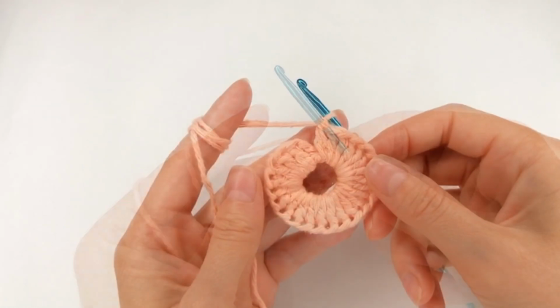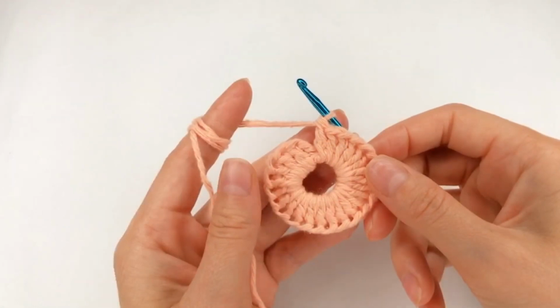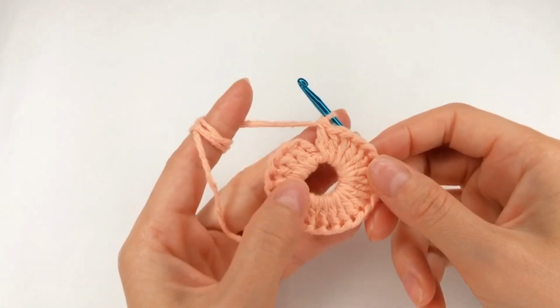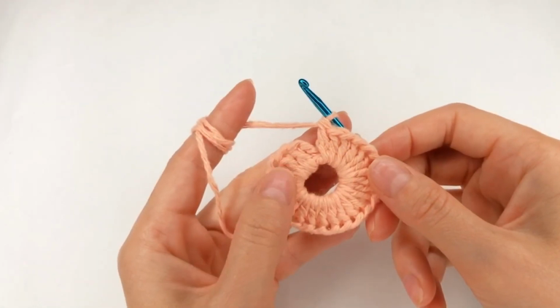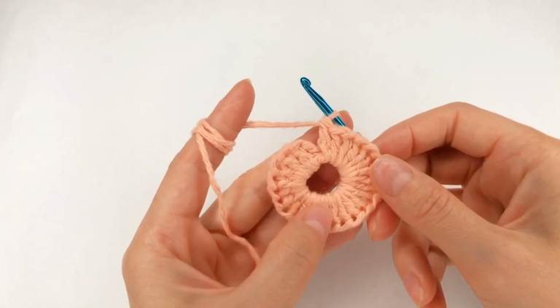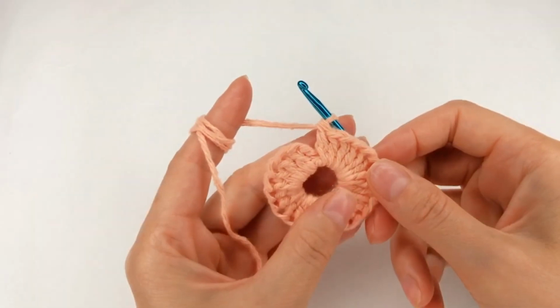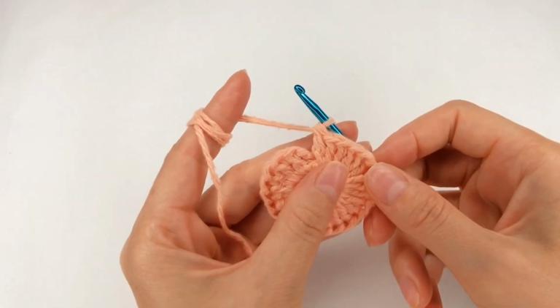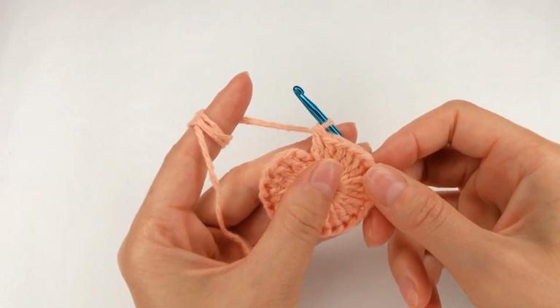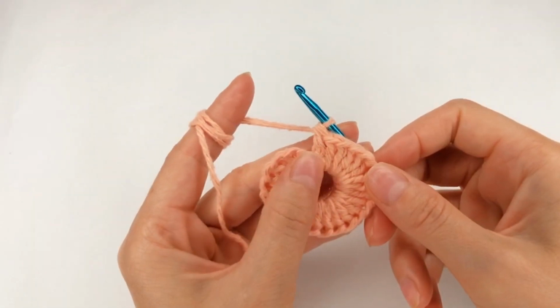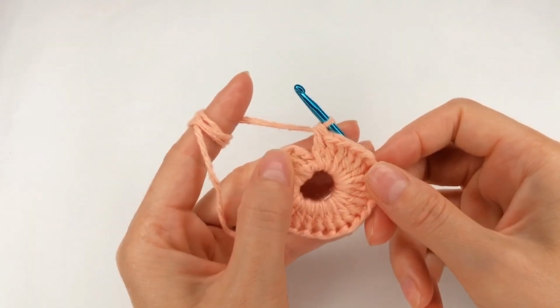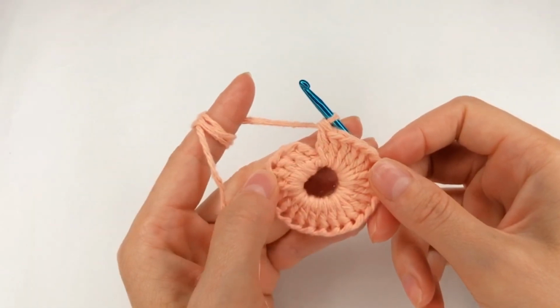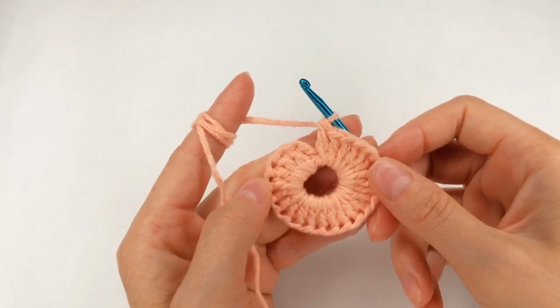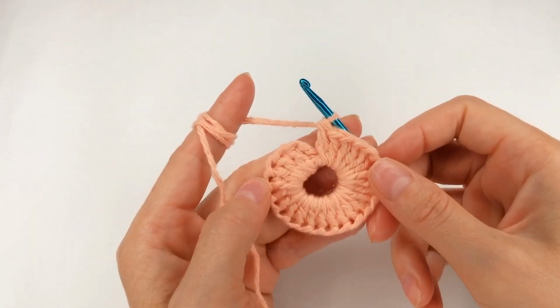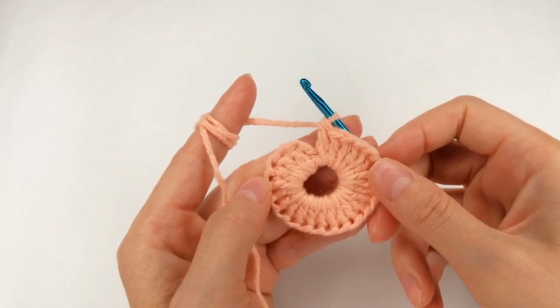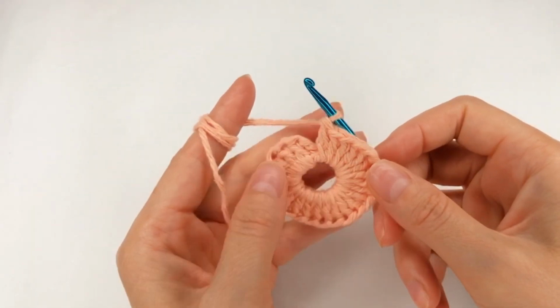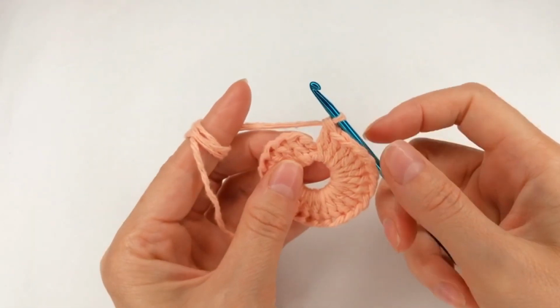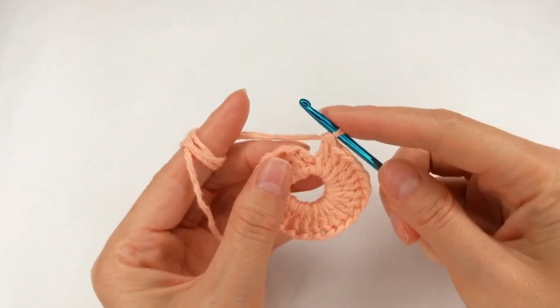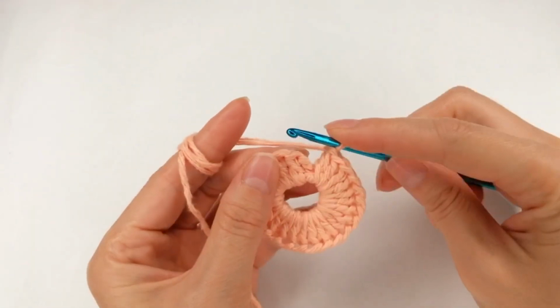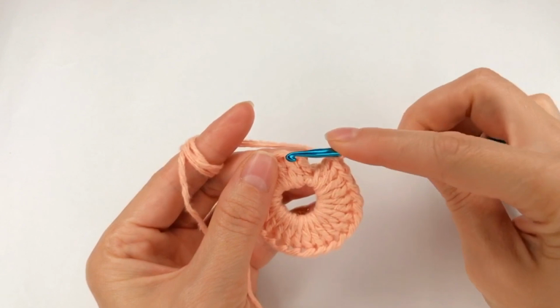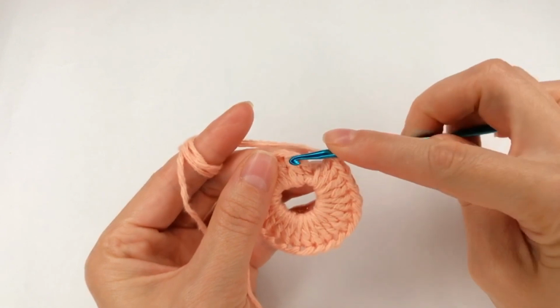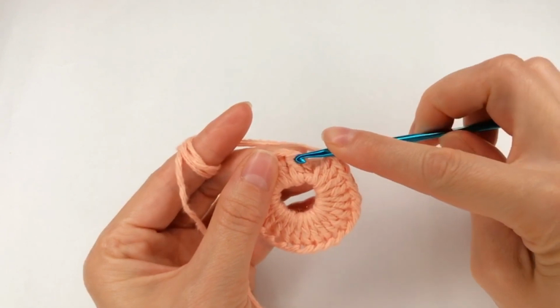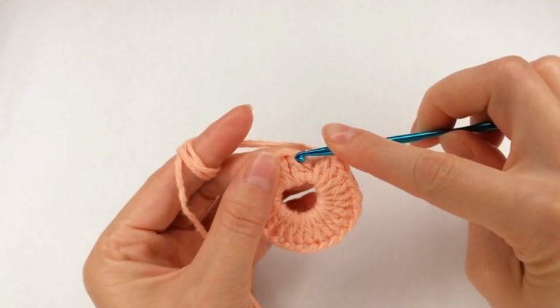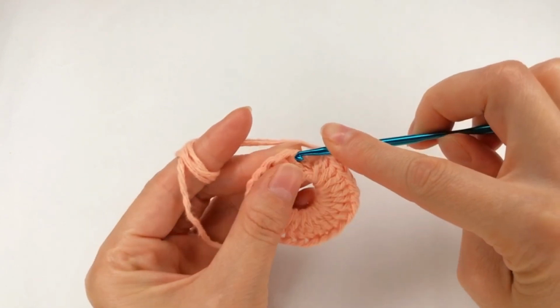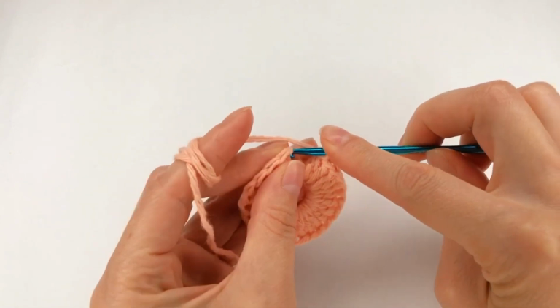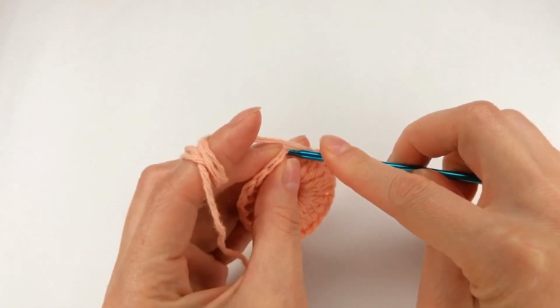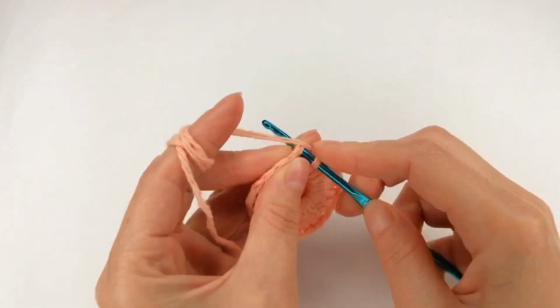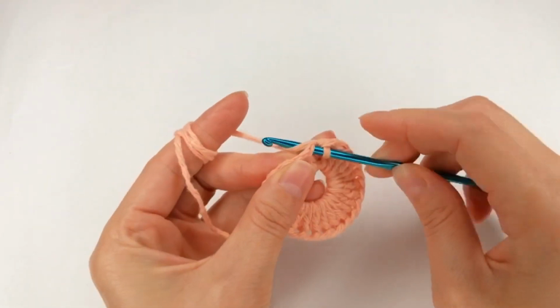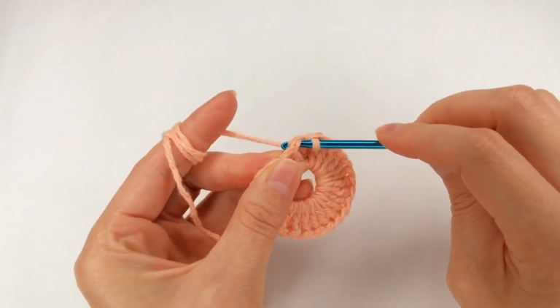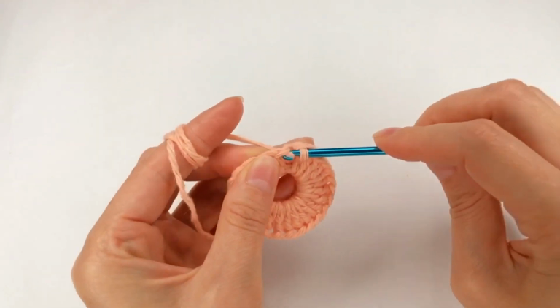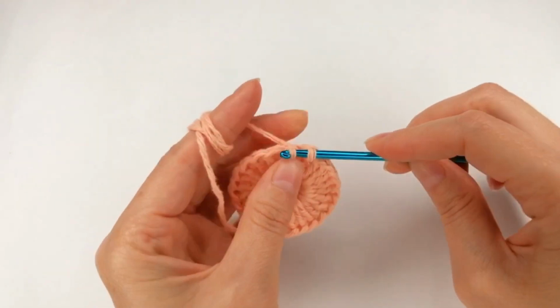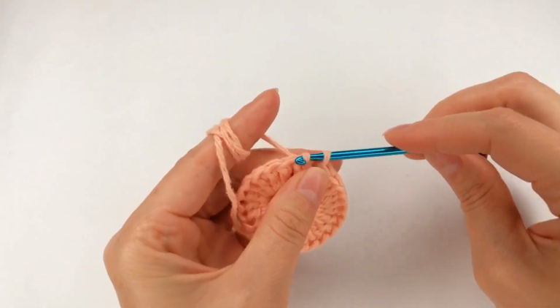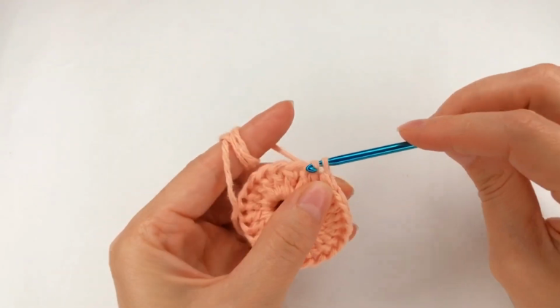I have all 24 double crochet in the ring. Now I insert my hook right there and make a slip stitch.